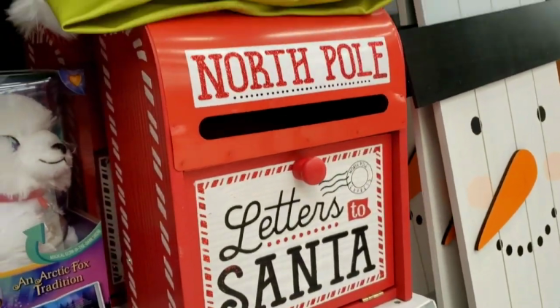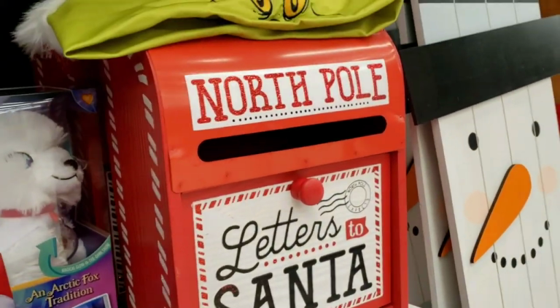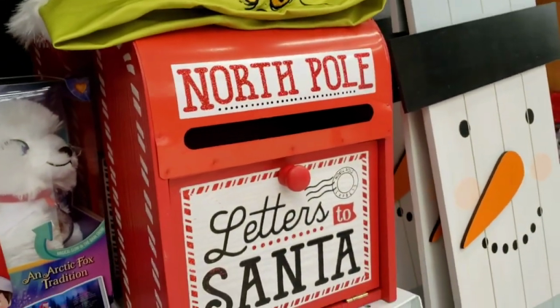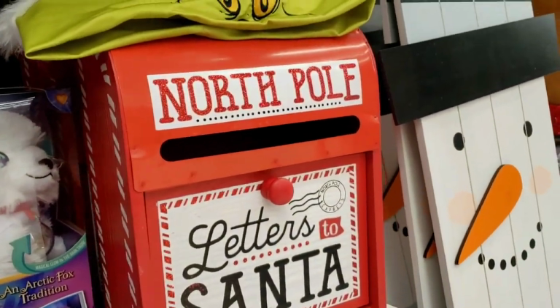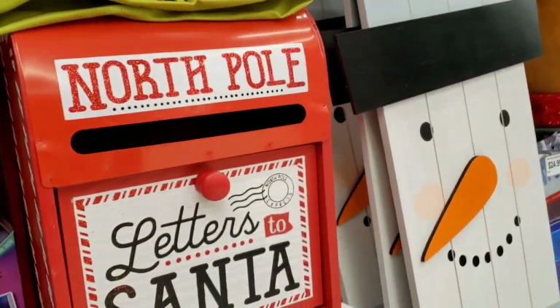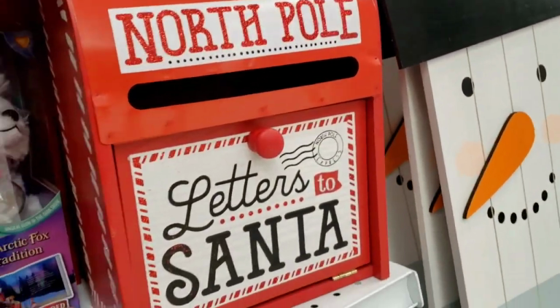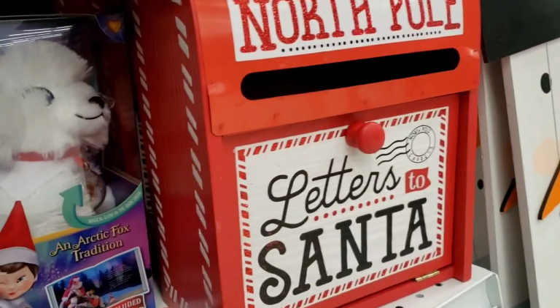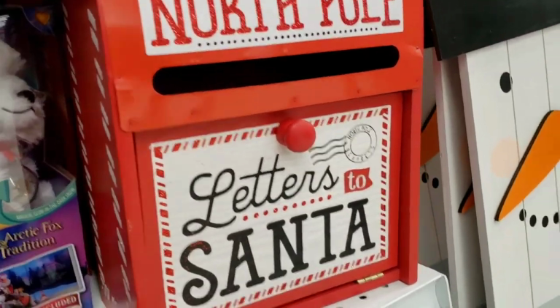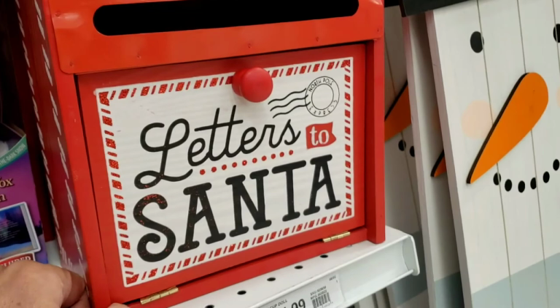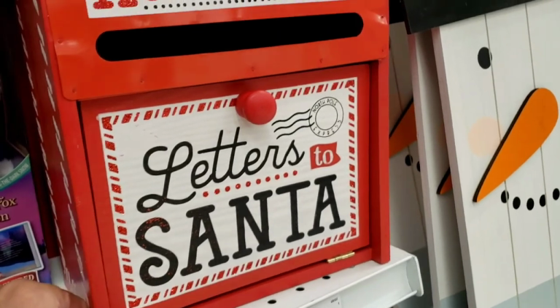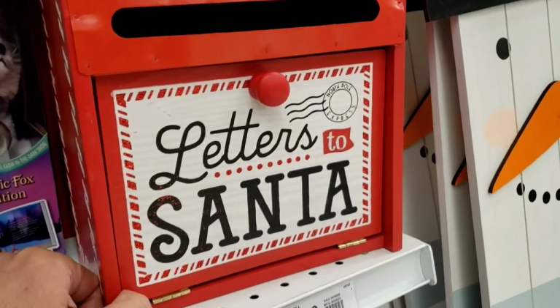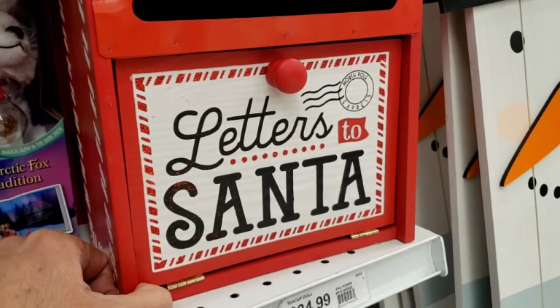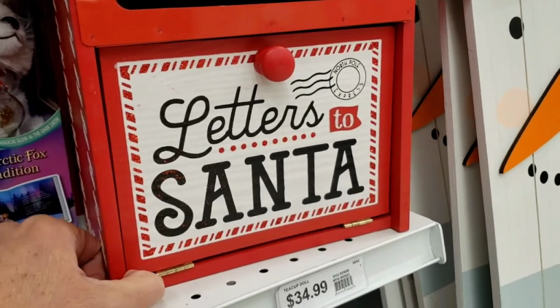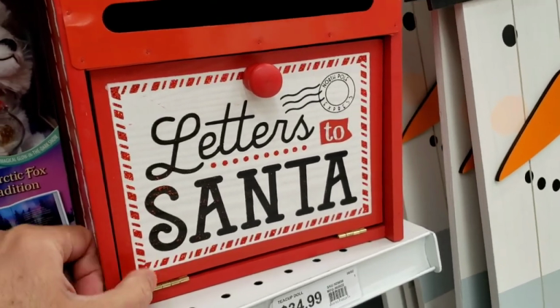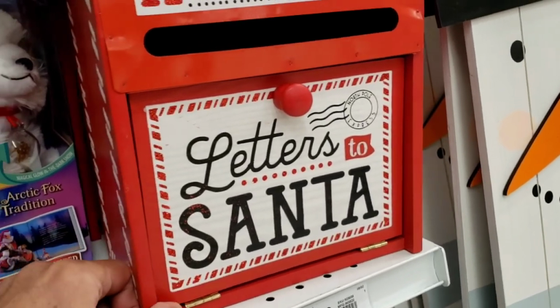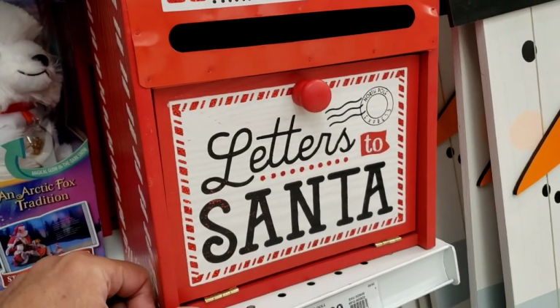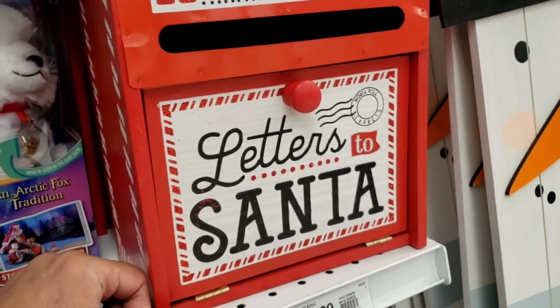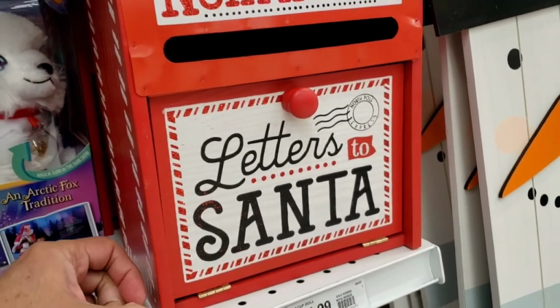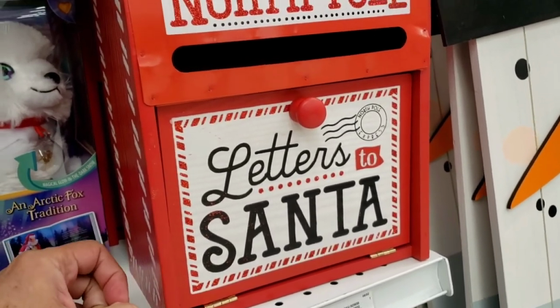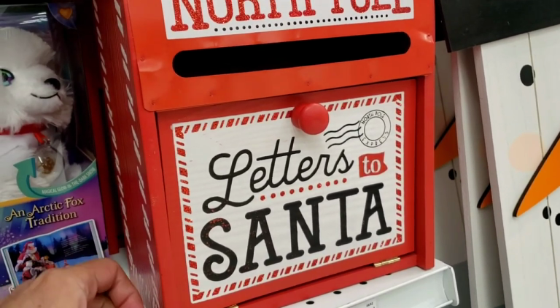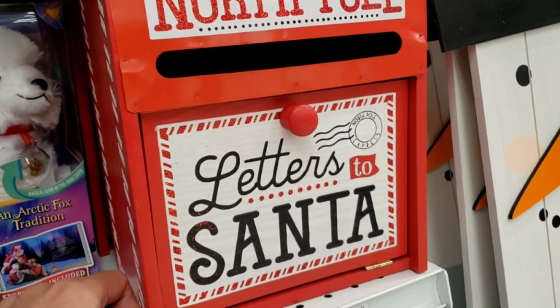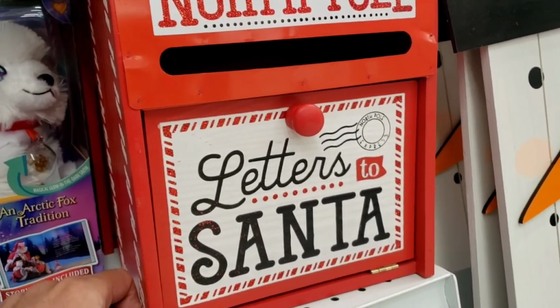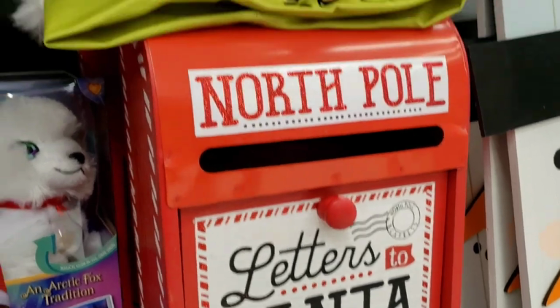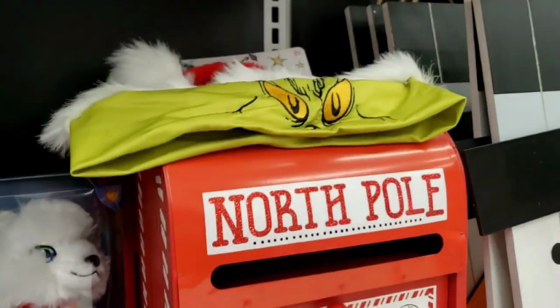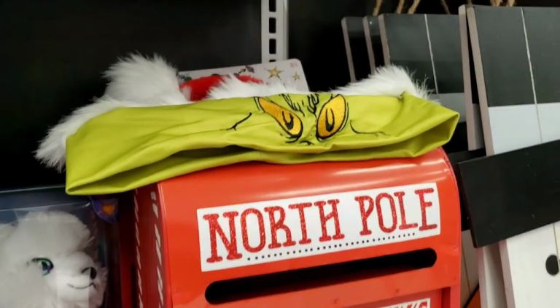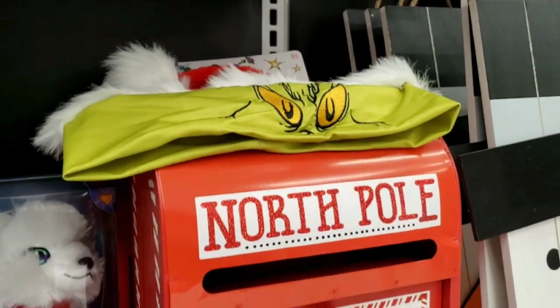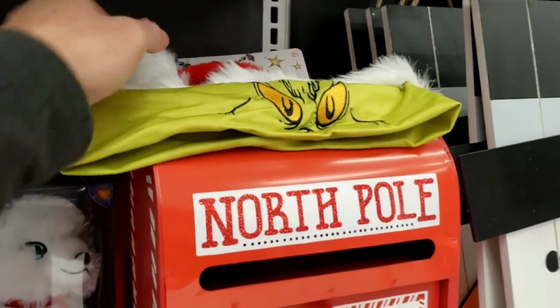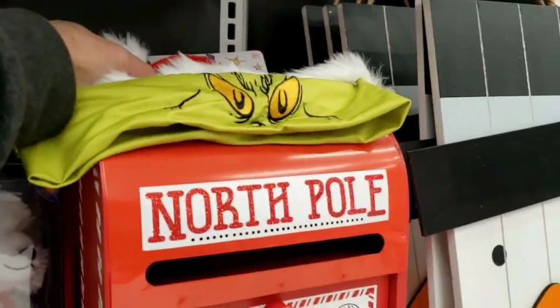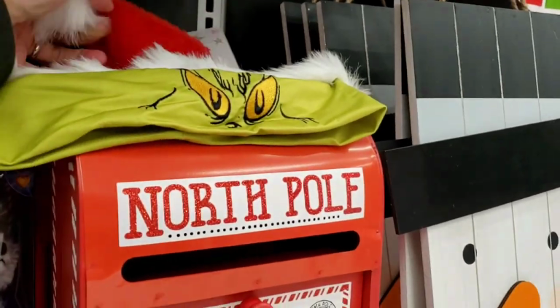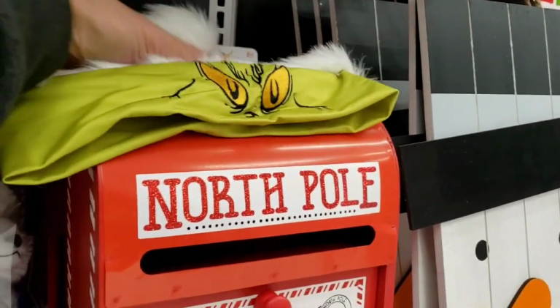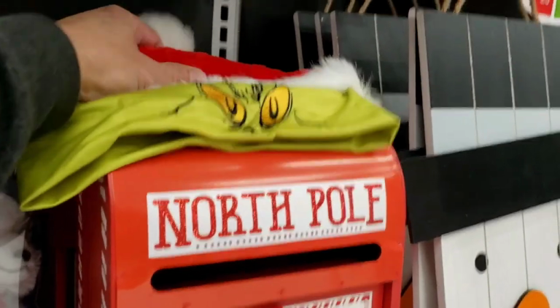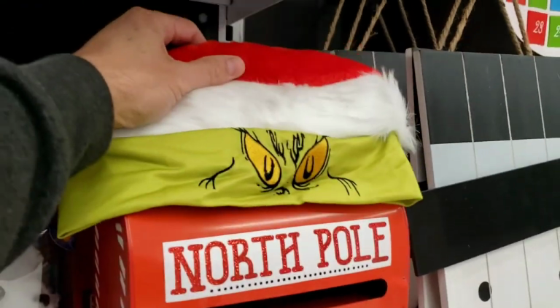Here's a mailbox to the North Pole. You put your letters and Christmas wishes in this box, and then hopefully Santa will get them. And there's a Grinch hat on top.